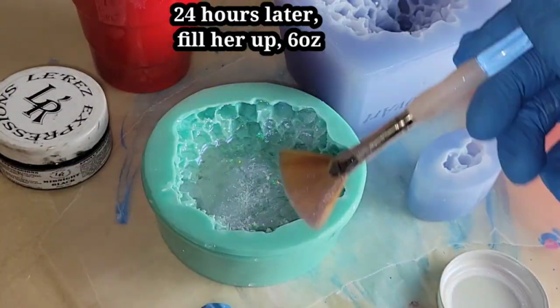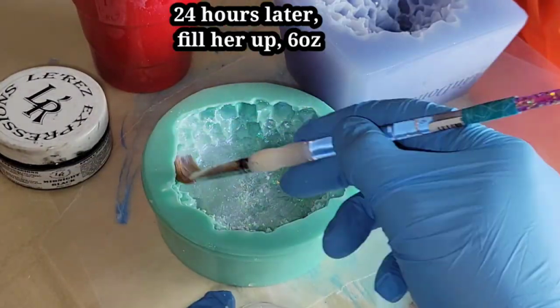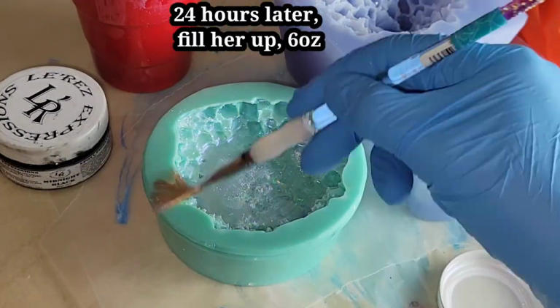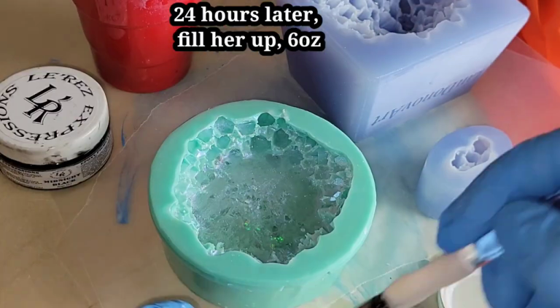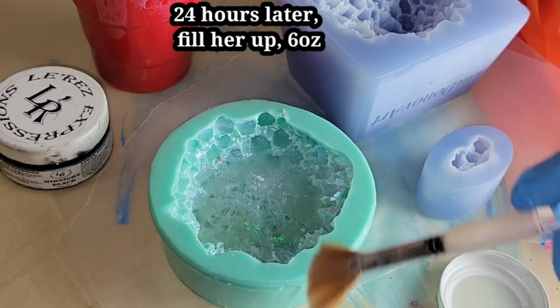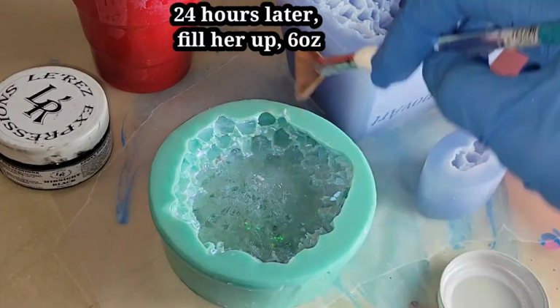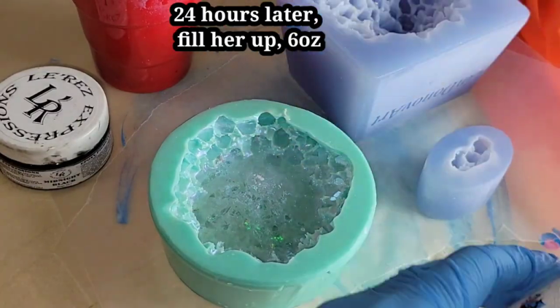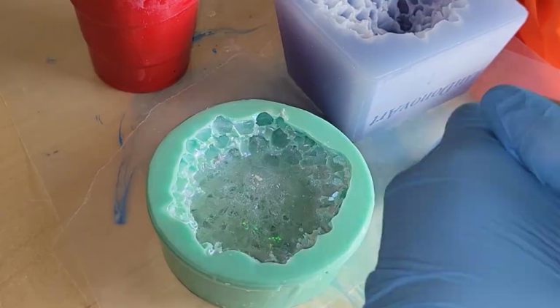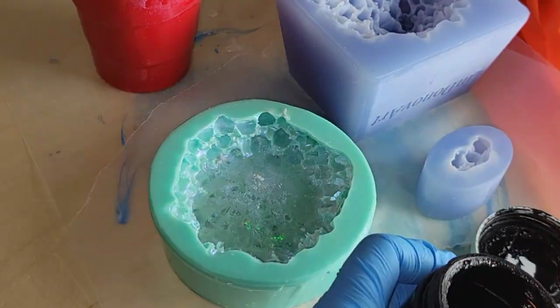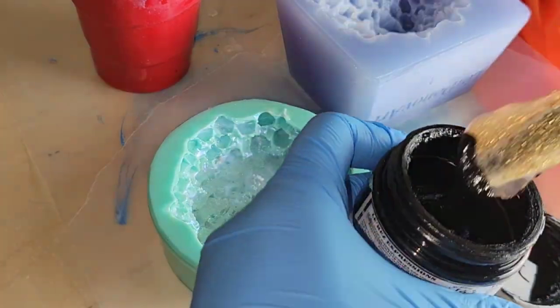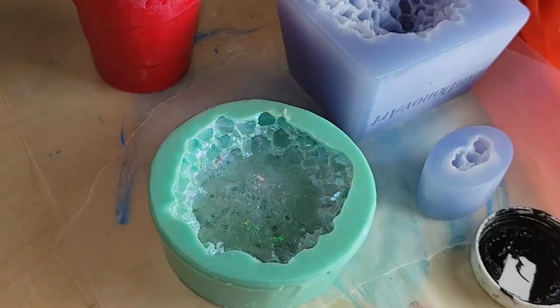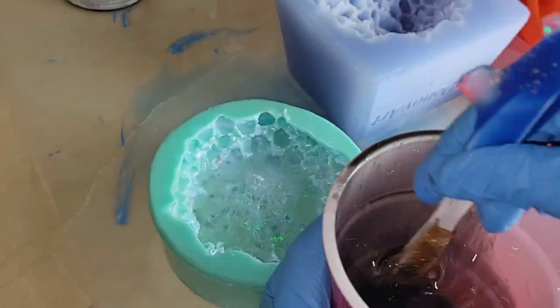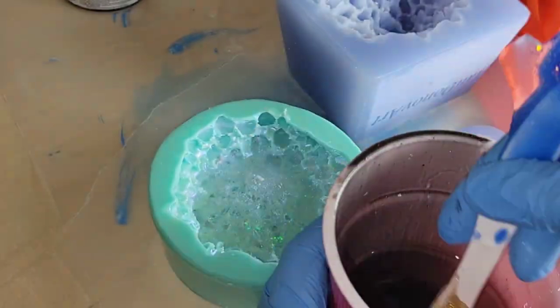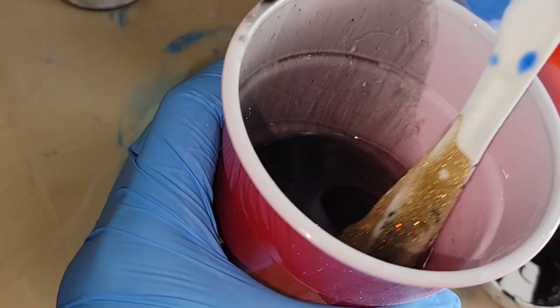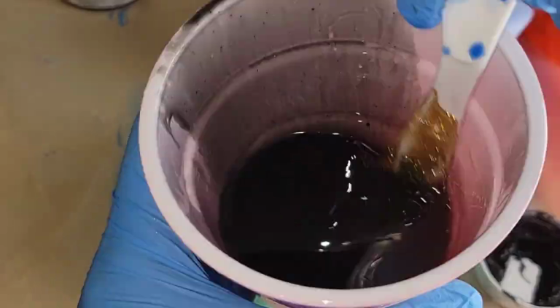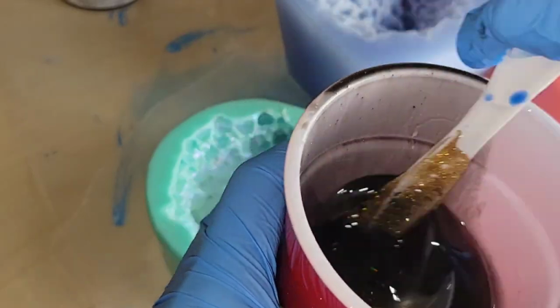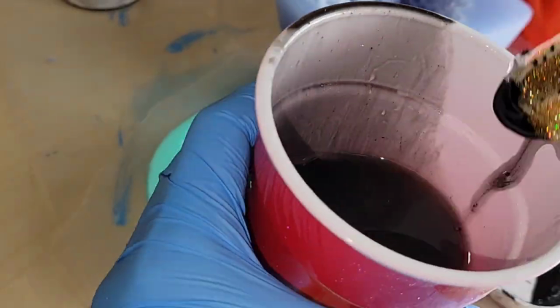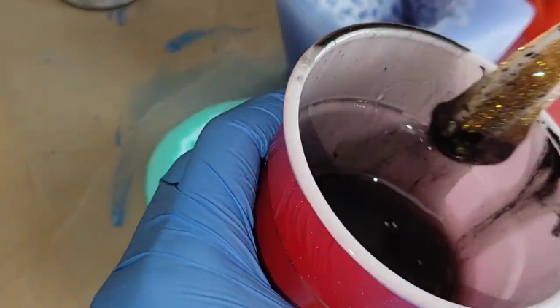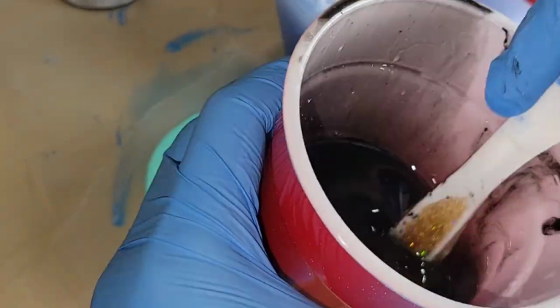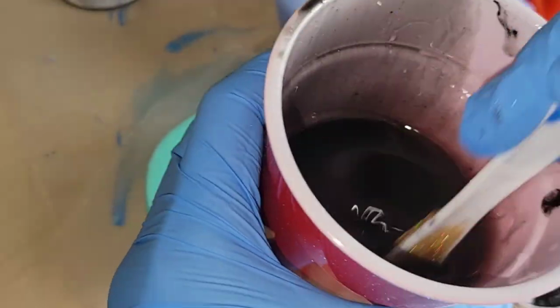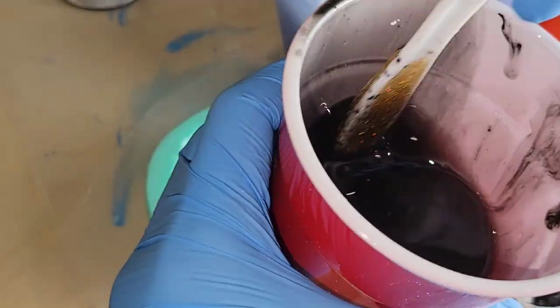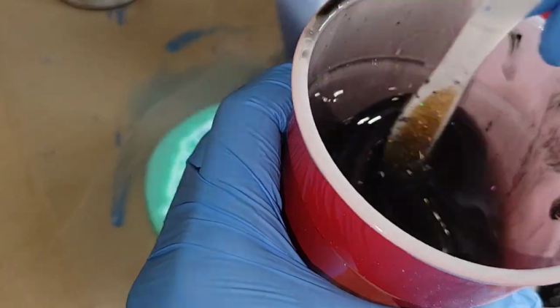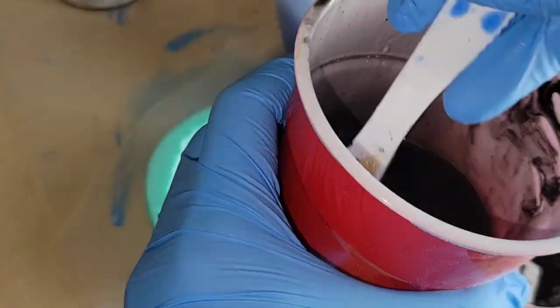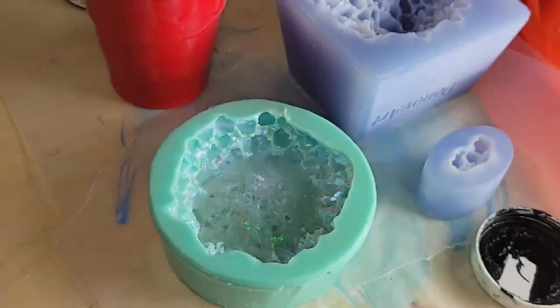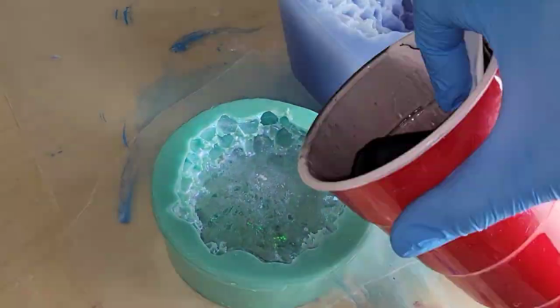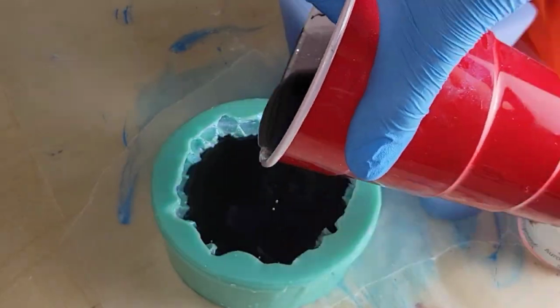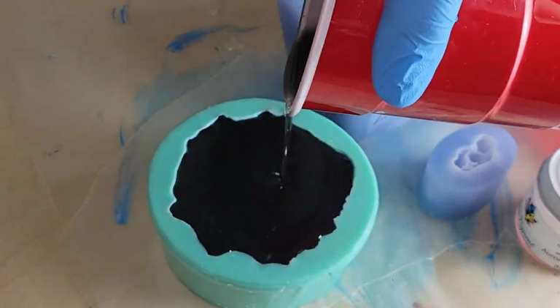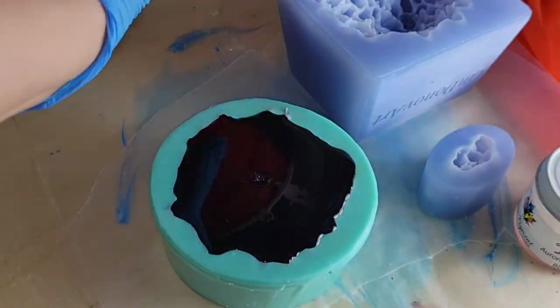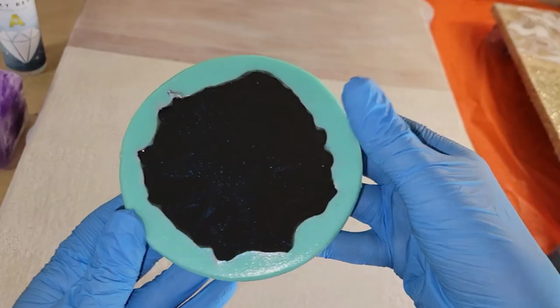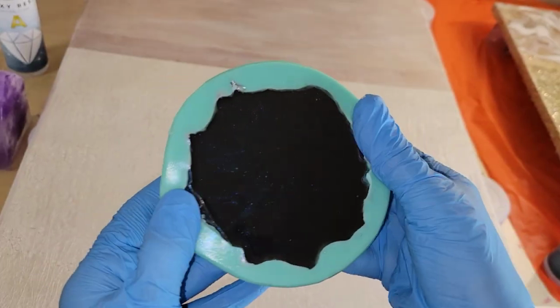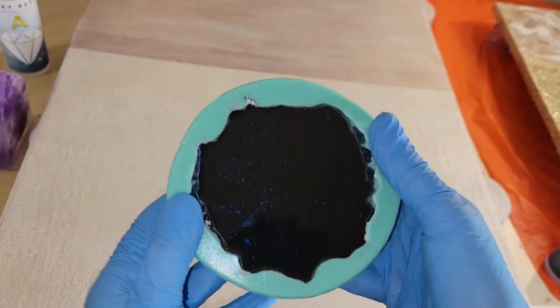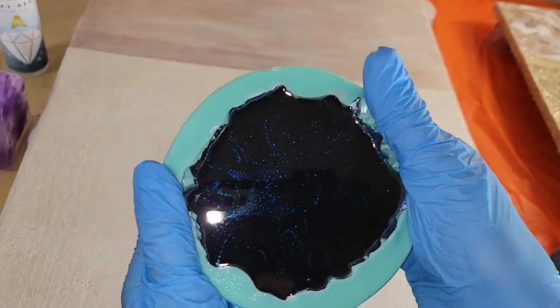And here we are day three, going in with some iridescent blue mica powder, painting the inside of the mold. And now I'm going to fill it up the rest of the way with black tinted resin. And that's it.